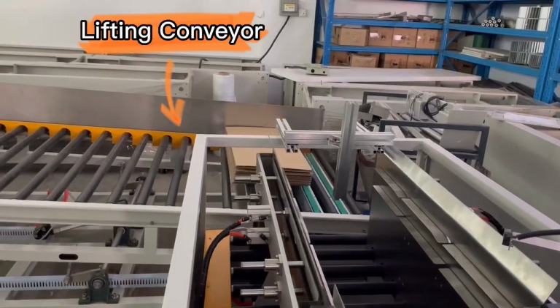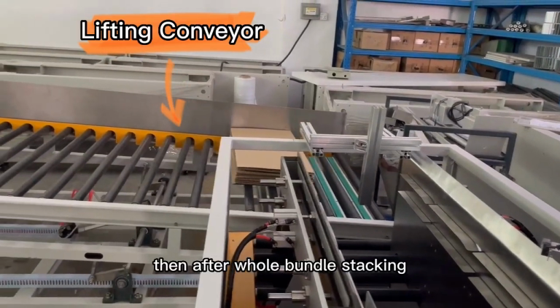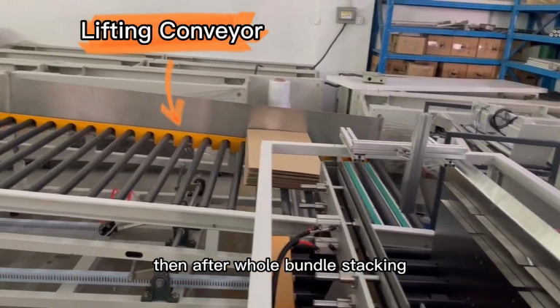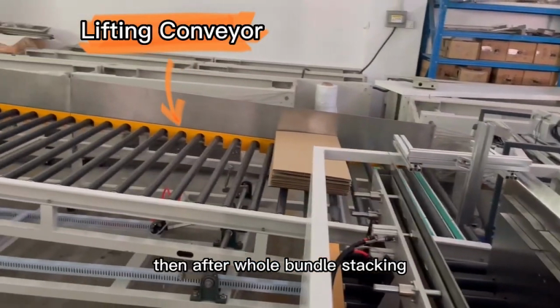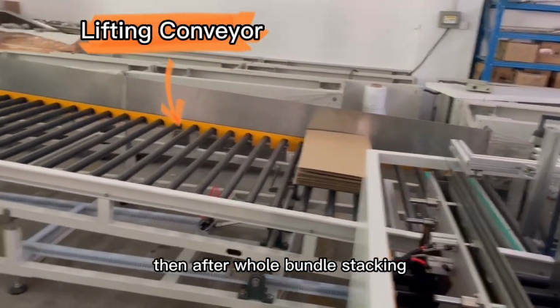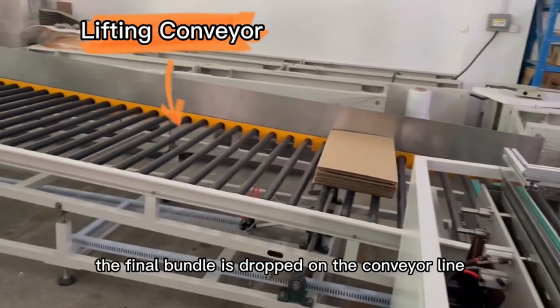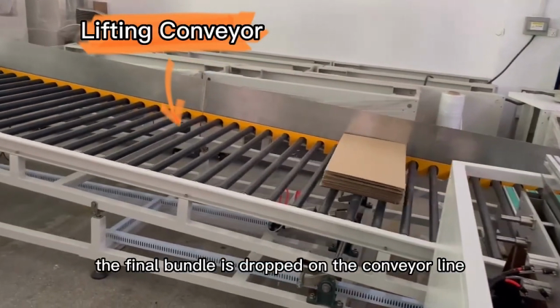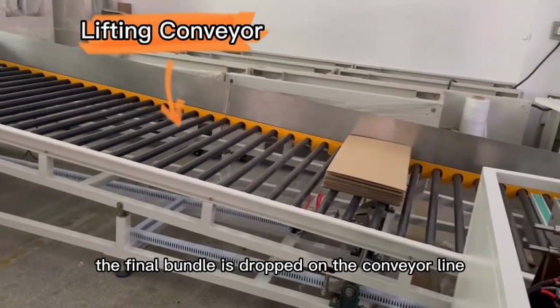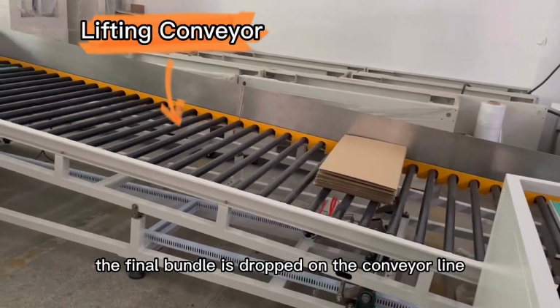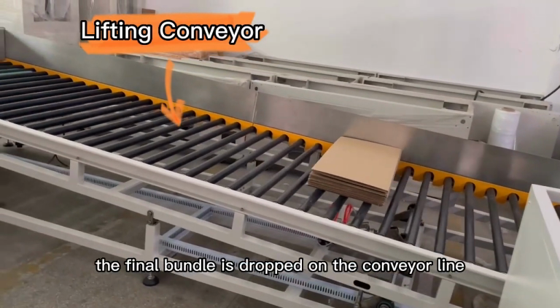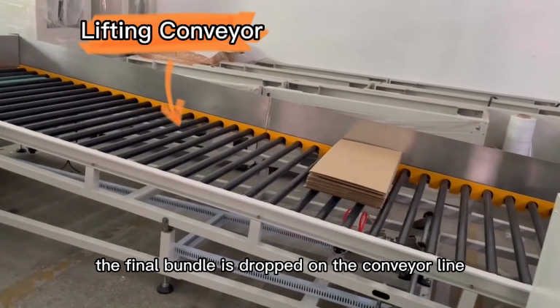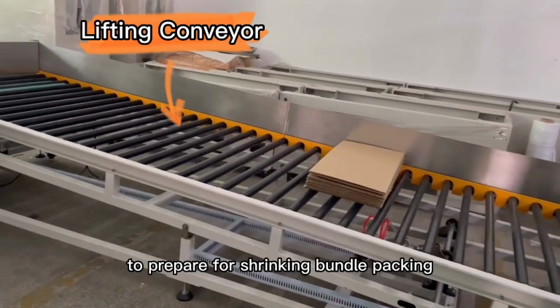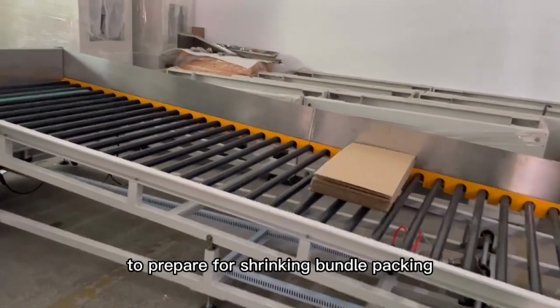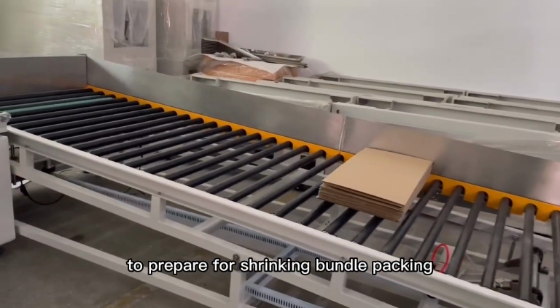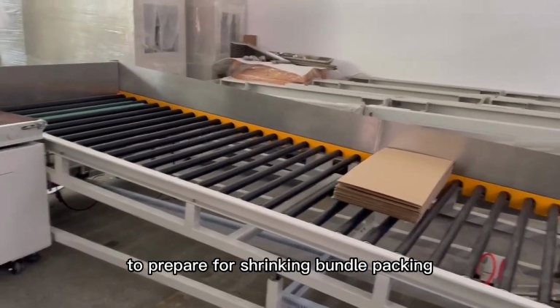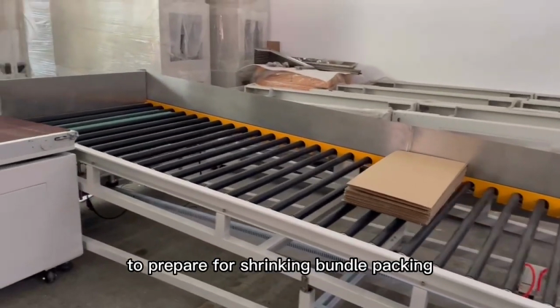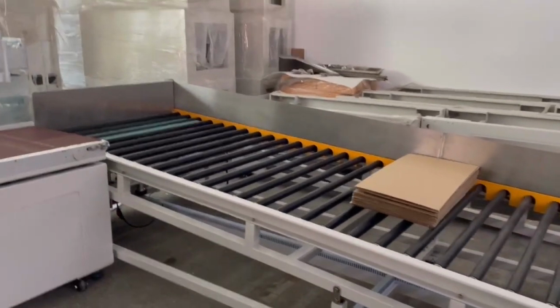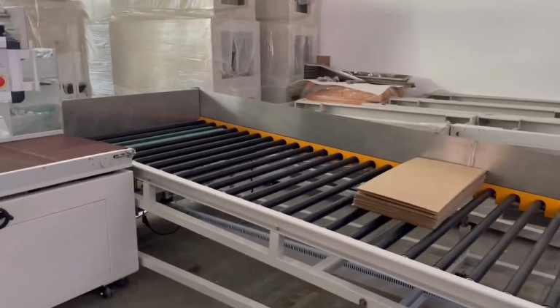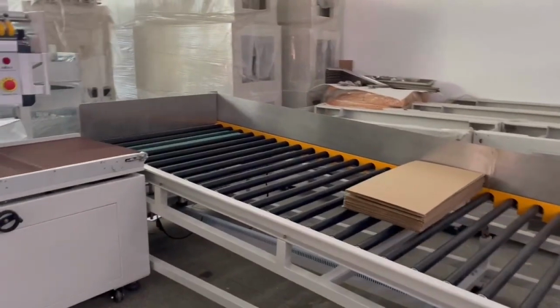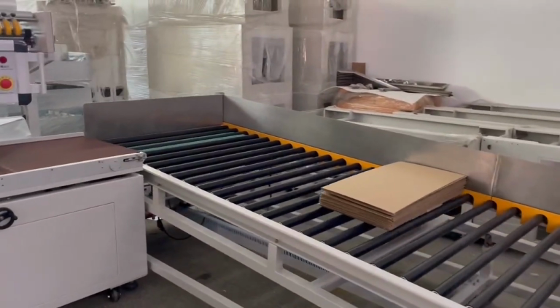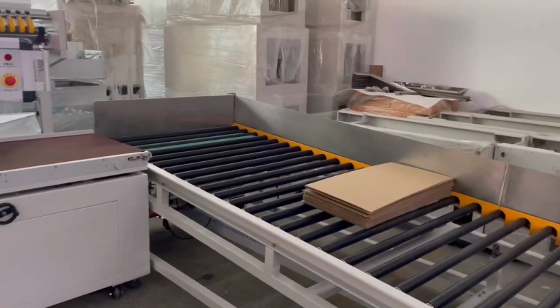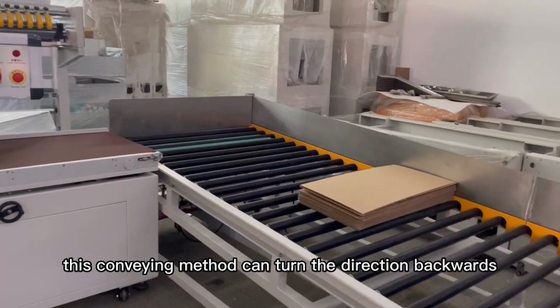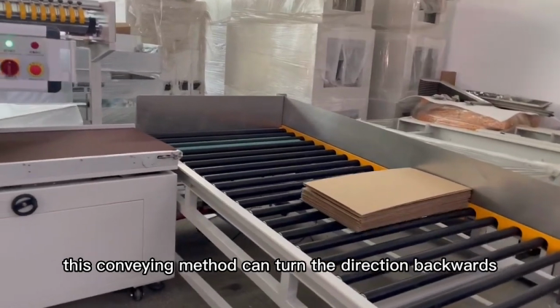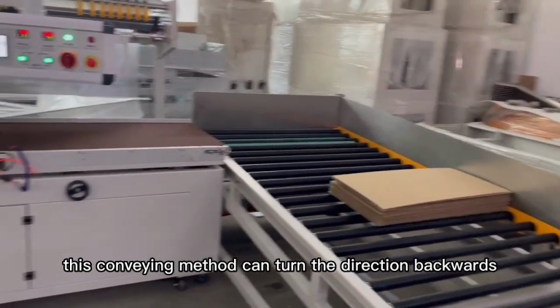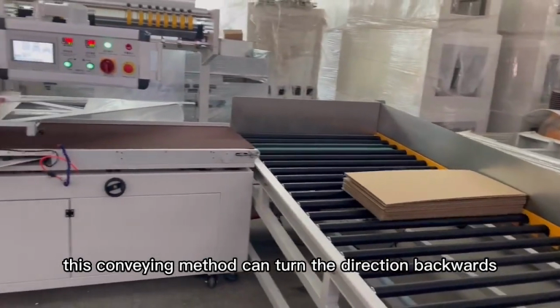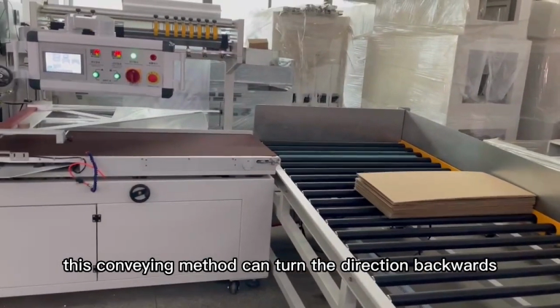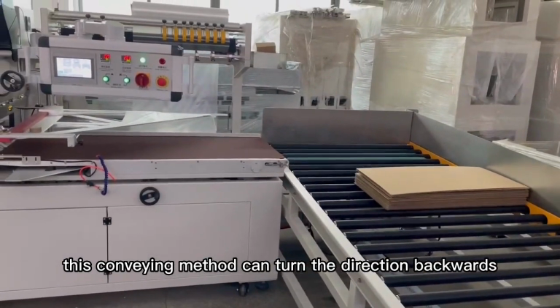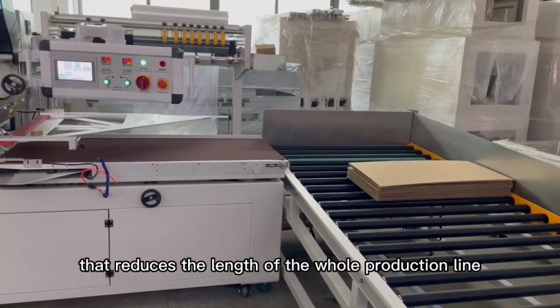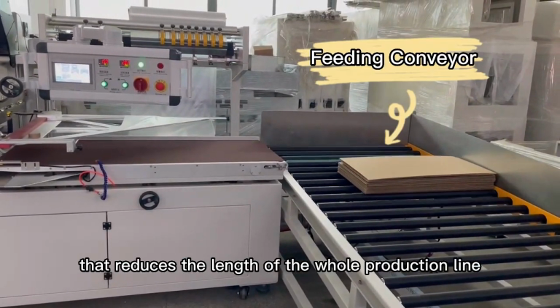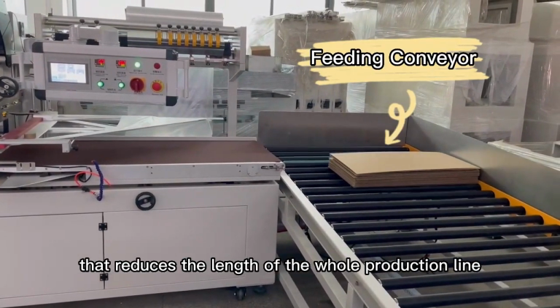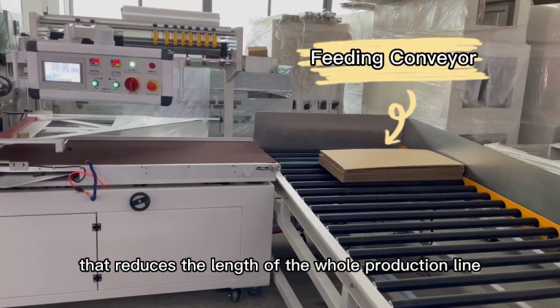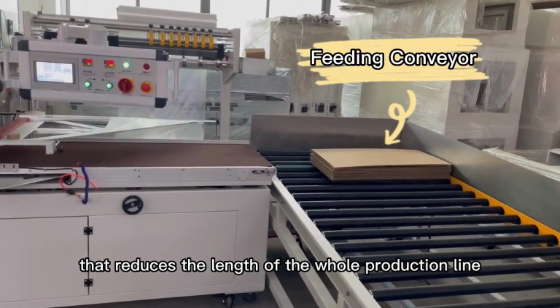Then after whole bundle stacking, the final bundle is dropped on the conveyor line to prepare for shrinking bundle packing. This conveying method can turn the direction backwards, which reduces the length of the whole production line.